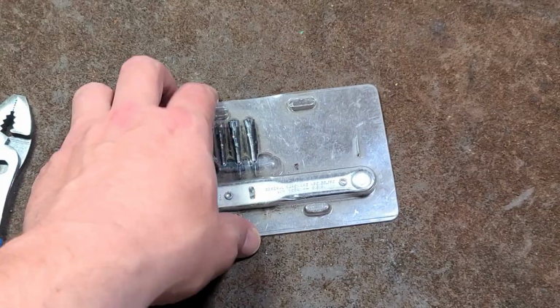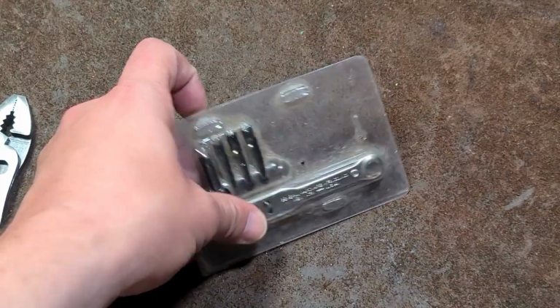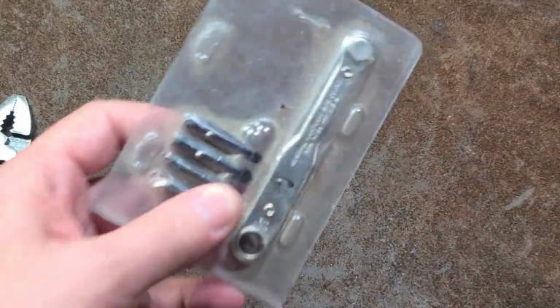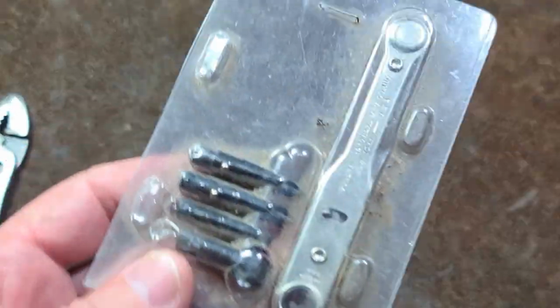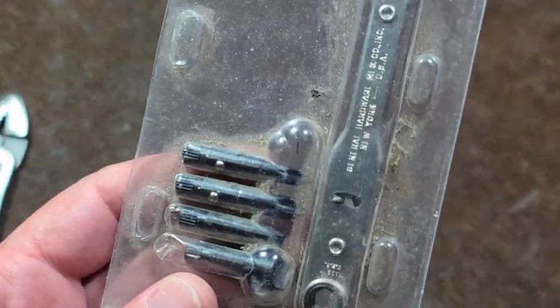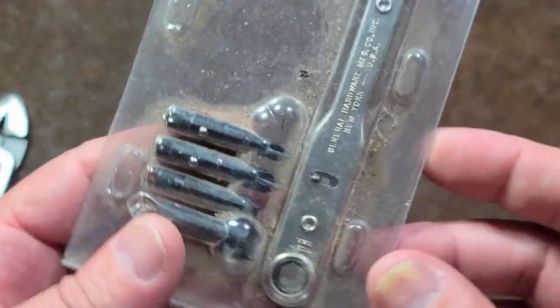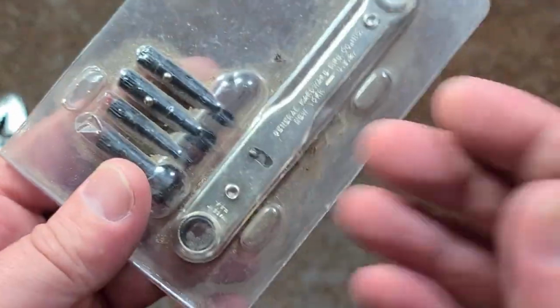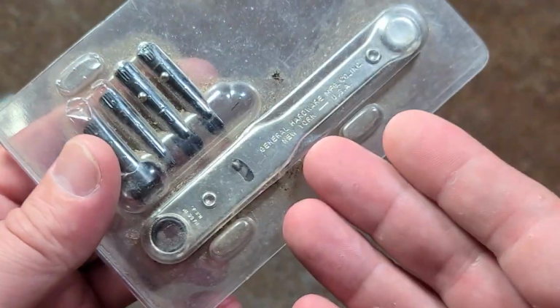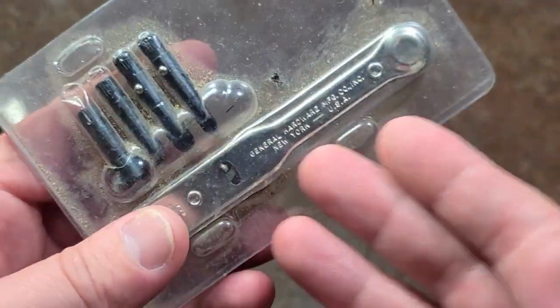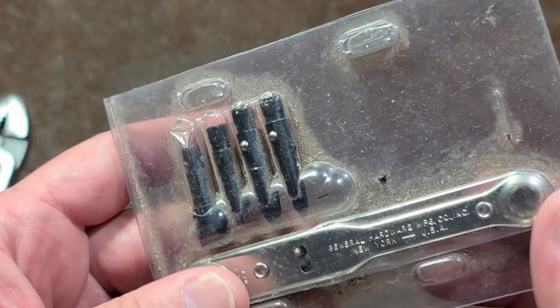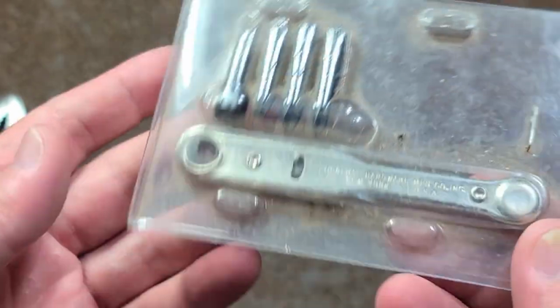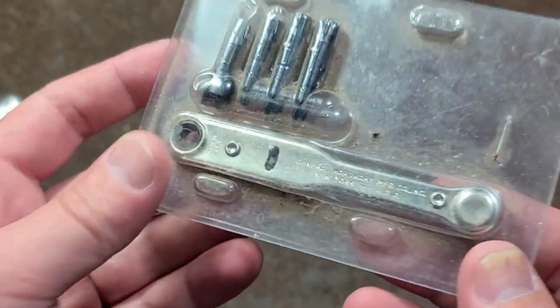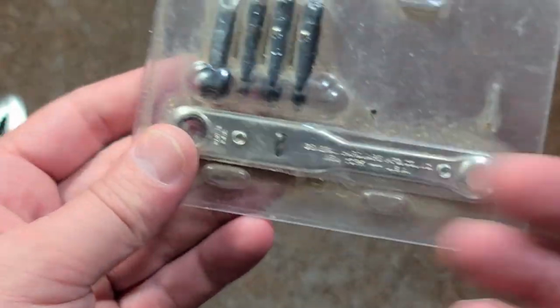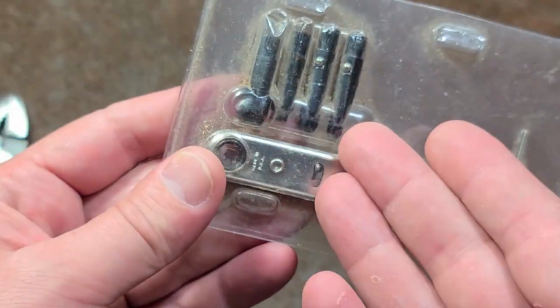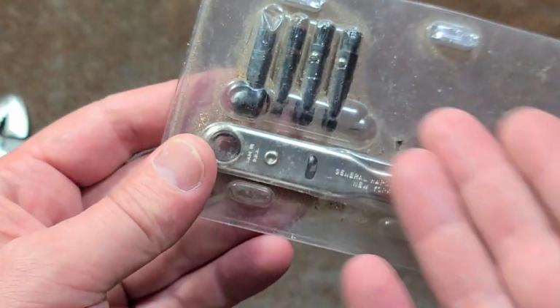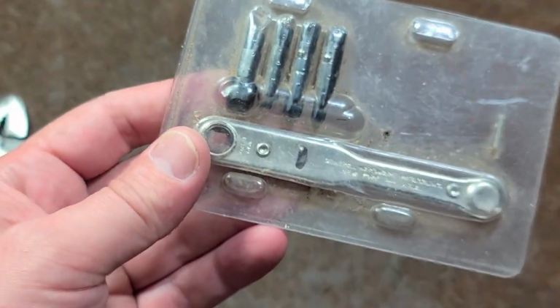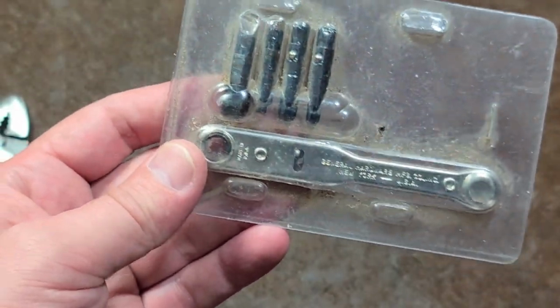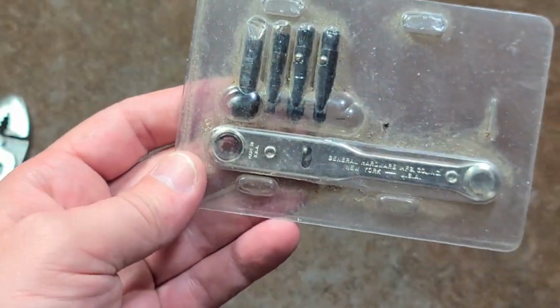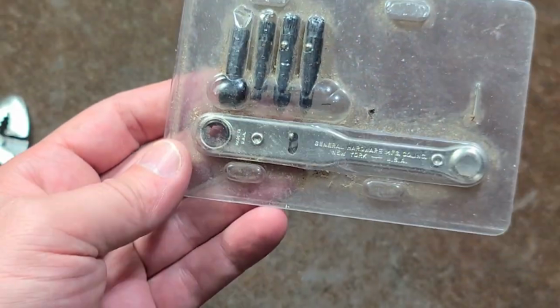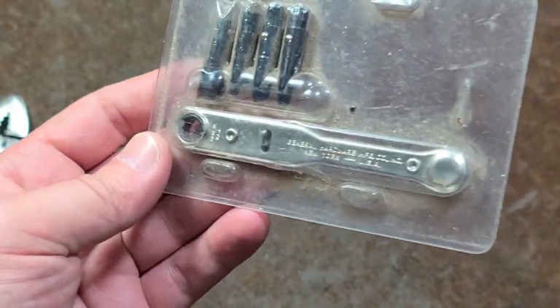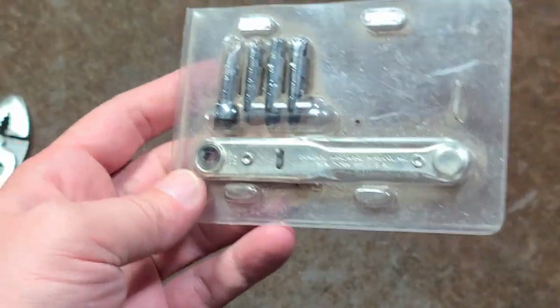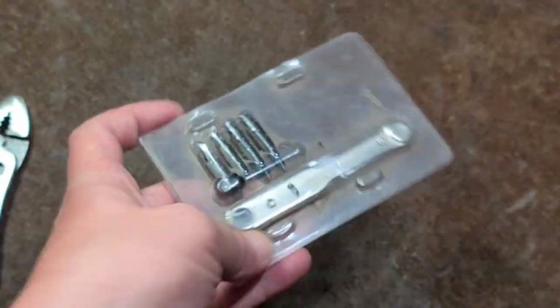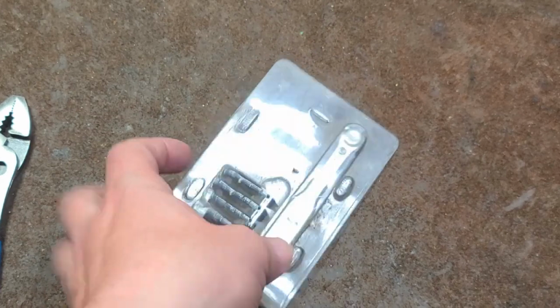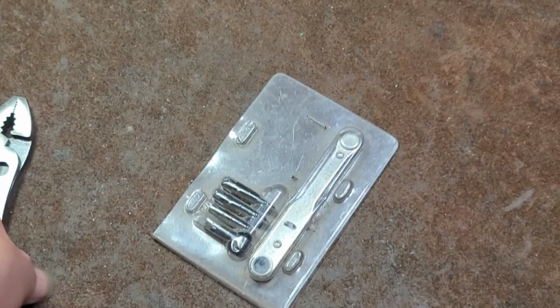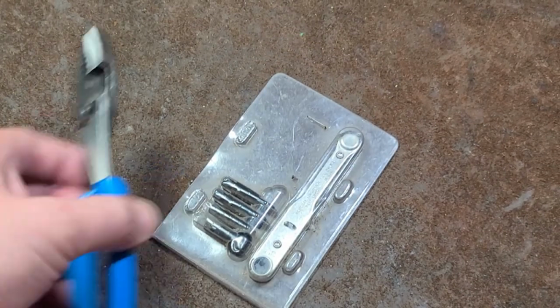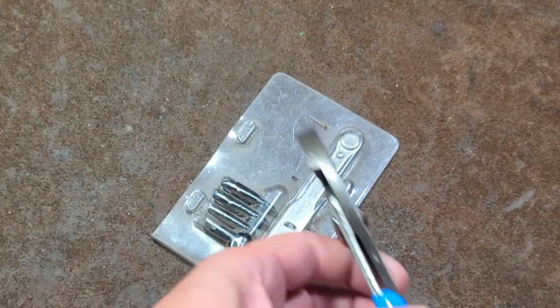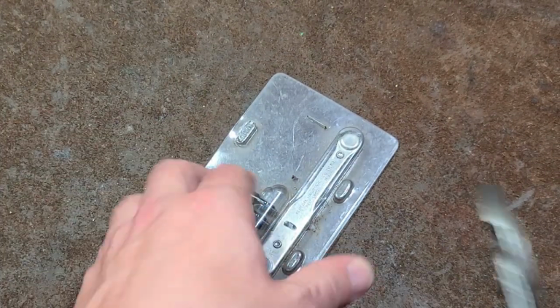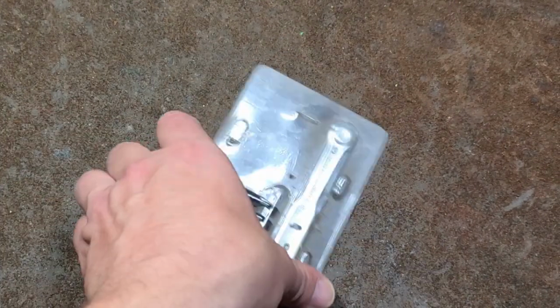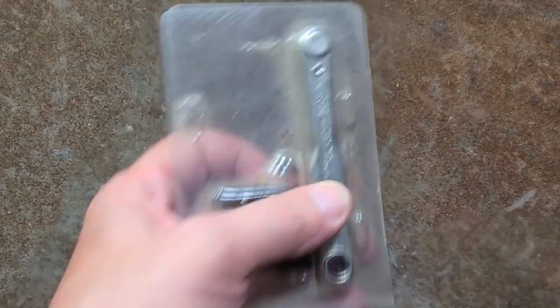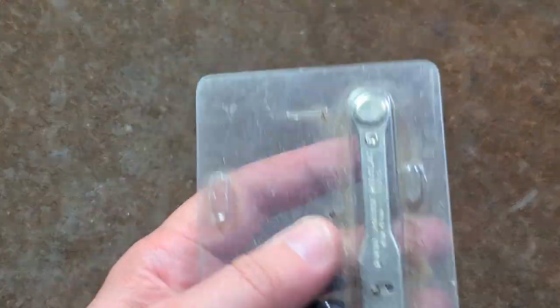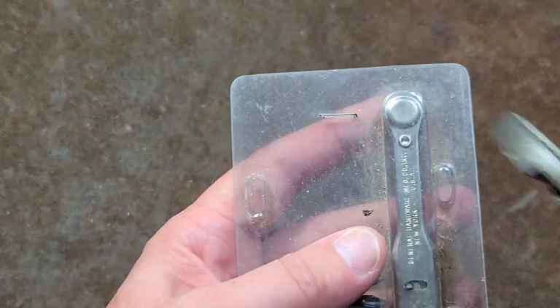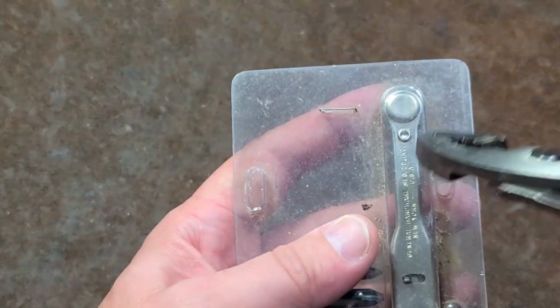Addis Maximus here, this time with a quick review of the General Tools 8071. This is just a little compact bit driver ratchet, but one of the early ones. They're actually still selling this — I believe it's still made in the United States.